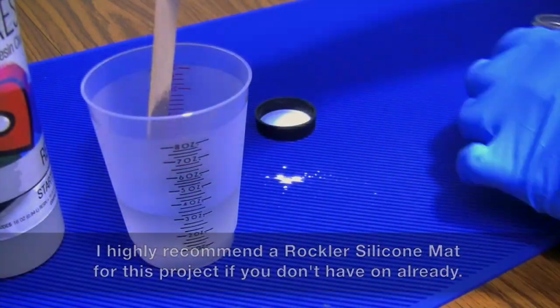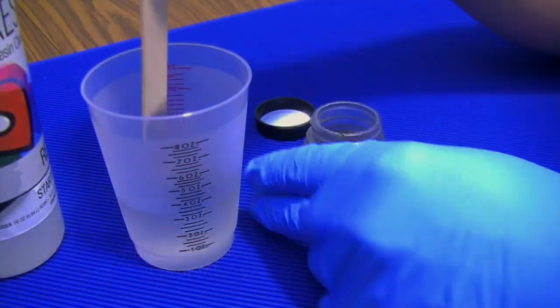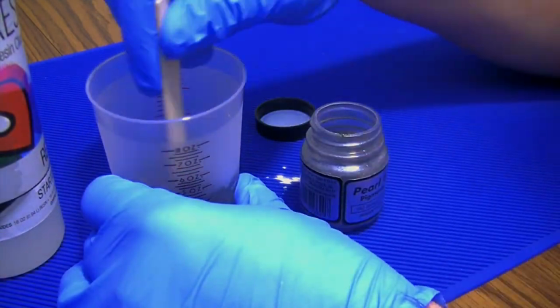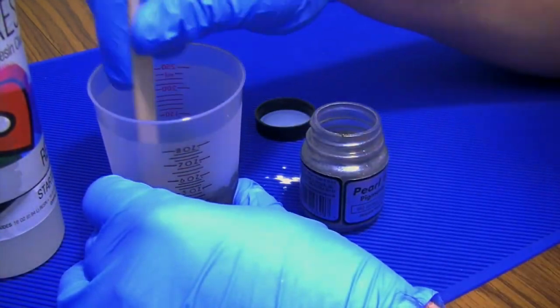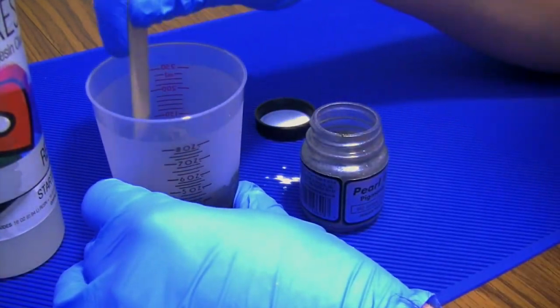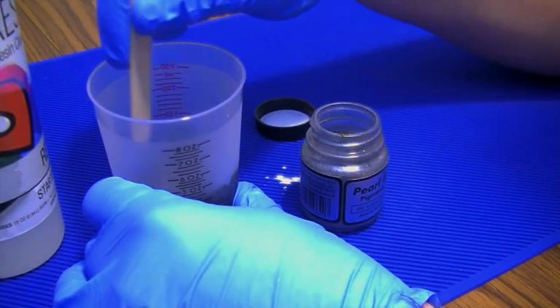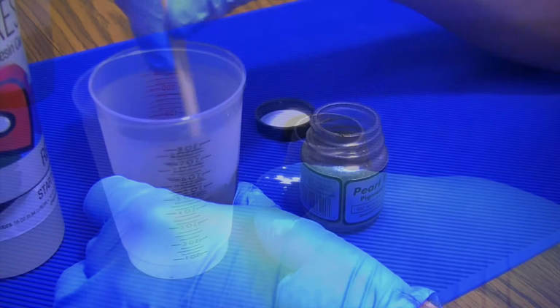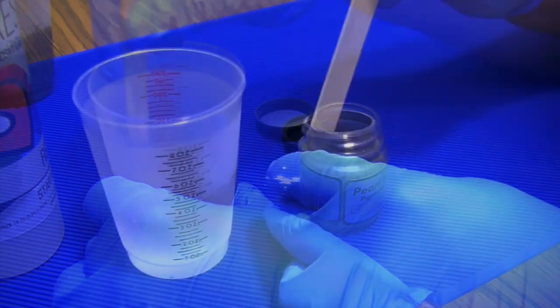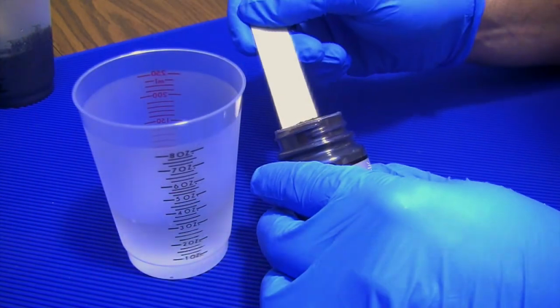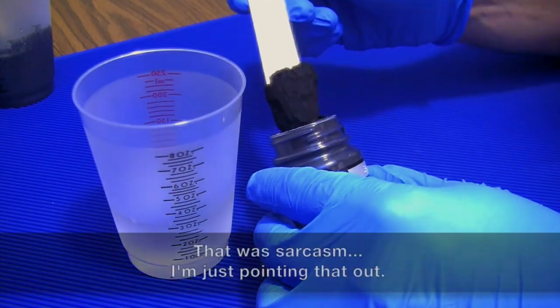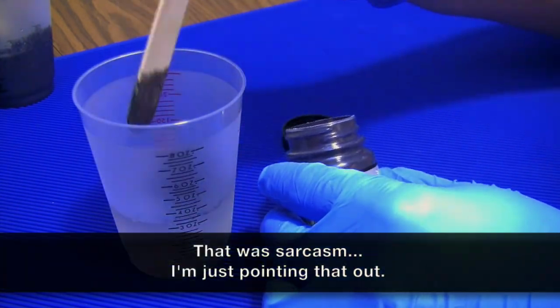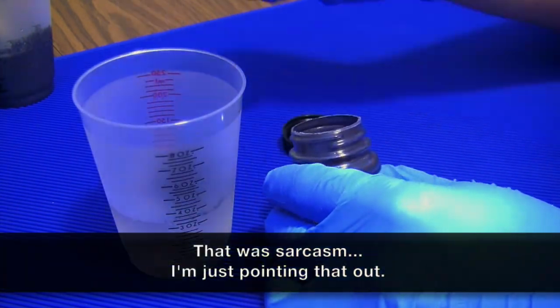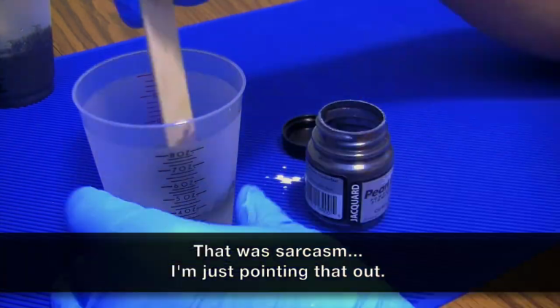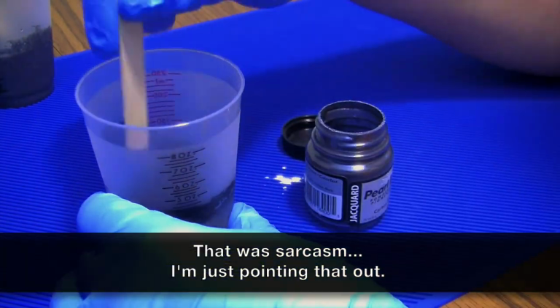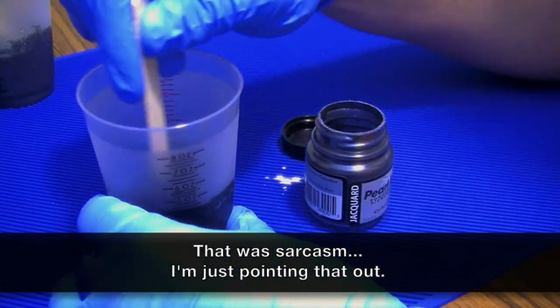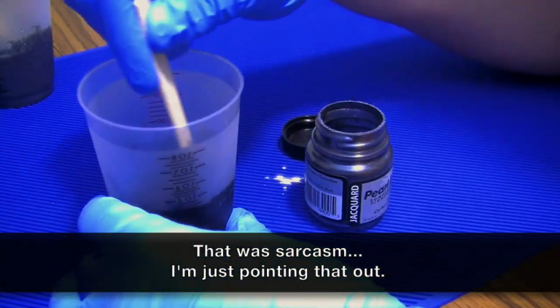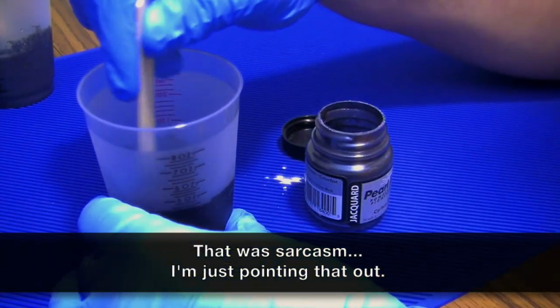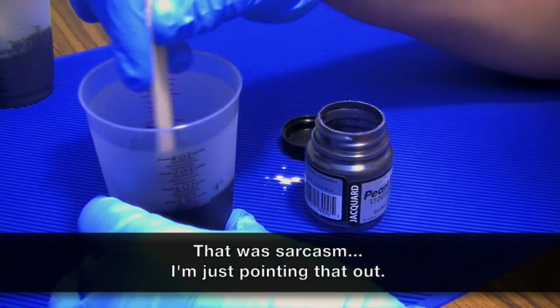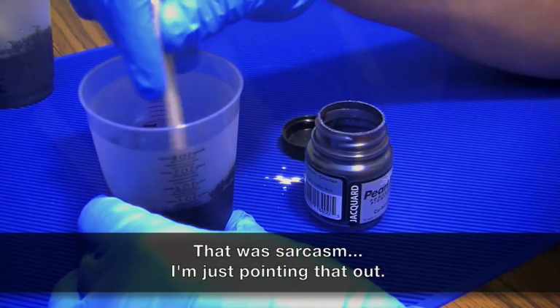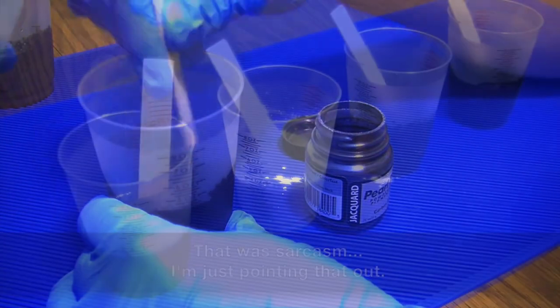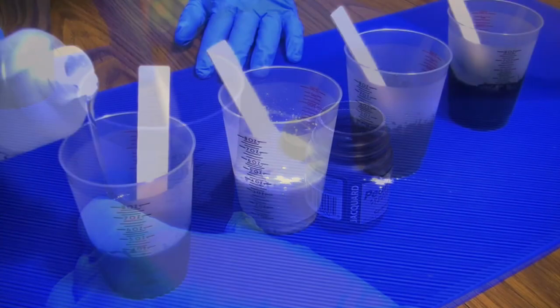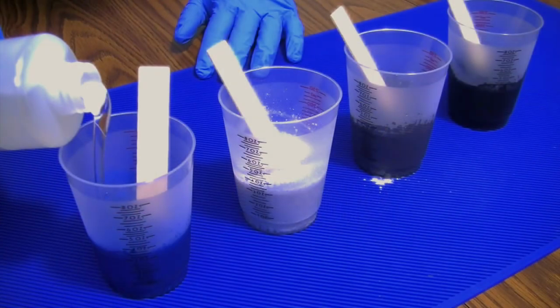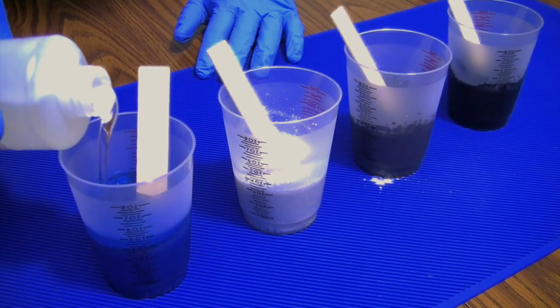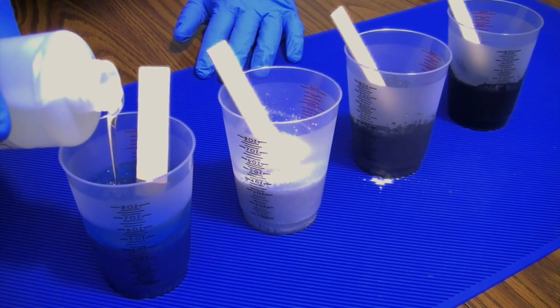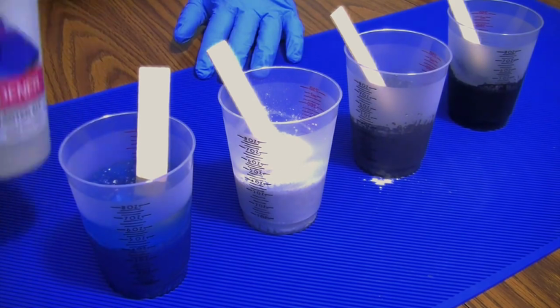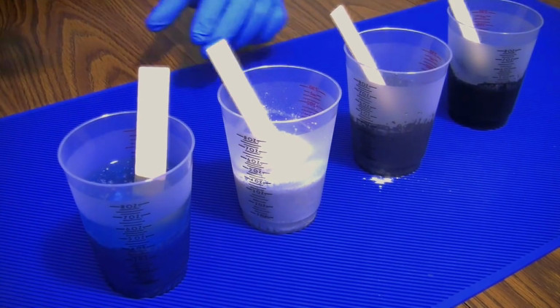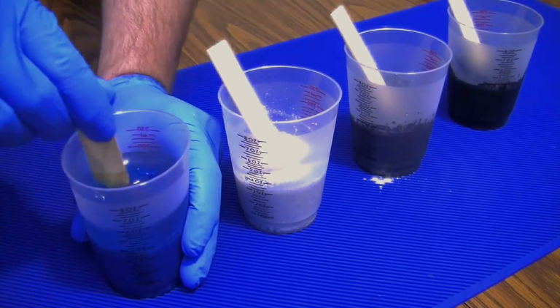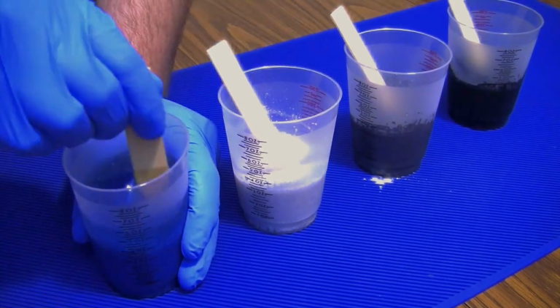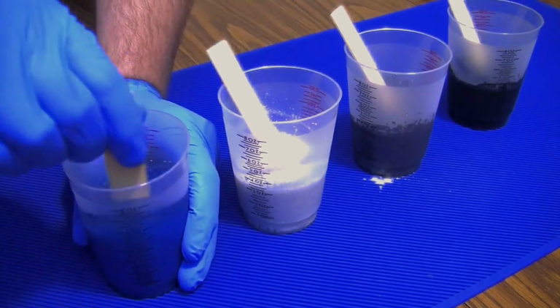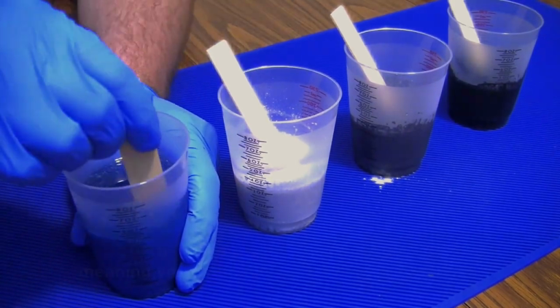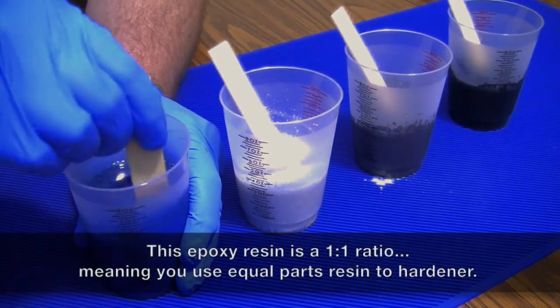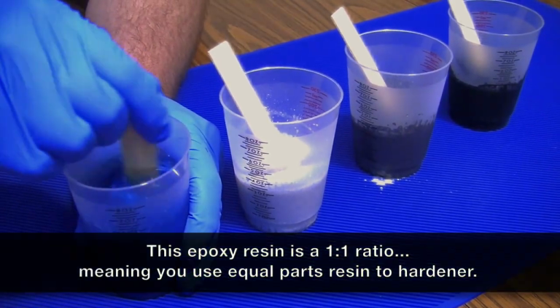As you can see here, I worked a precise amount of pigment into three ounces of resin. Once those parts were mixed, I added three ounces of the hardener, and thoroughly mixed both parts for three minutes.